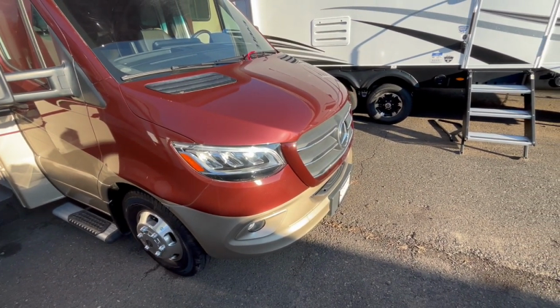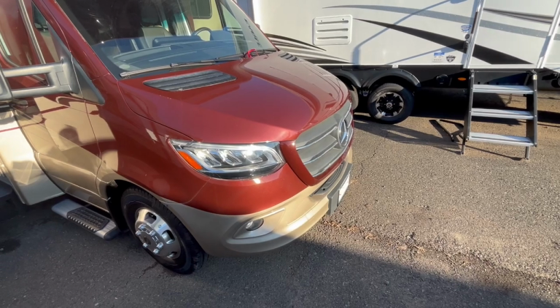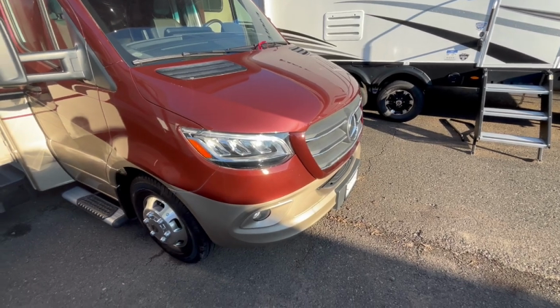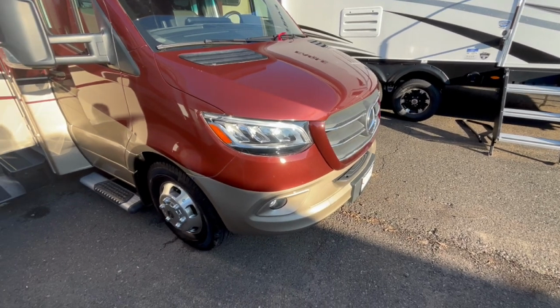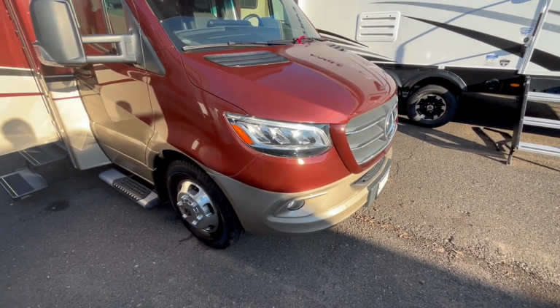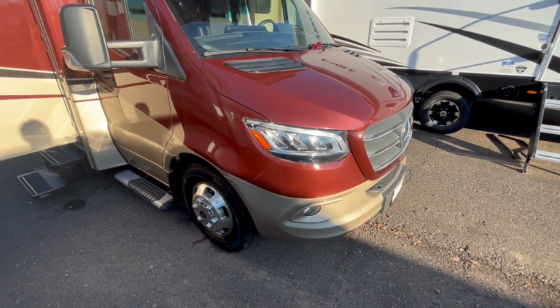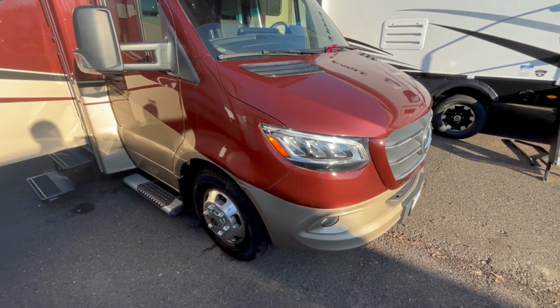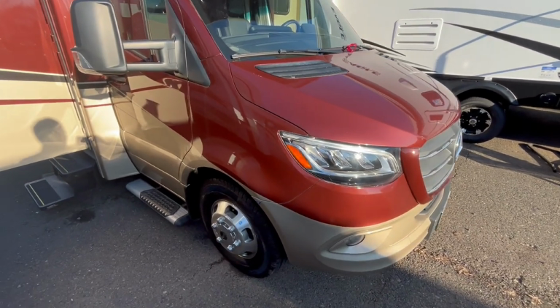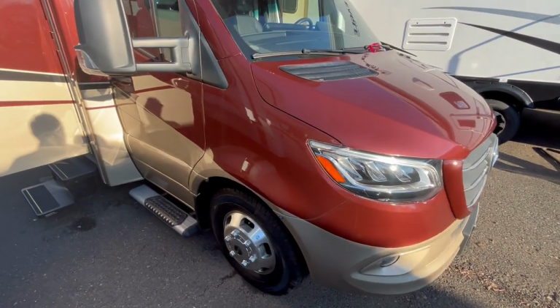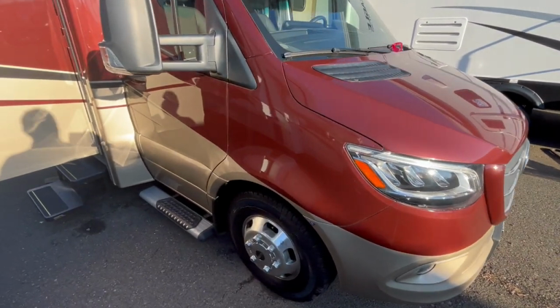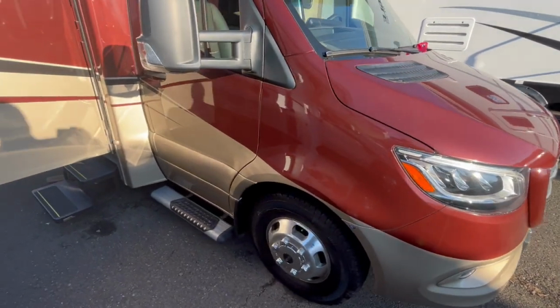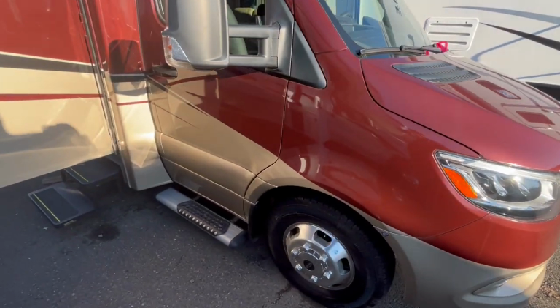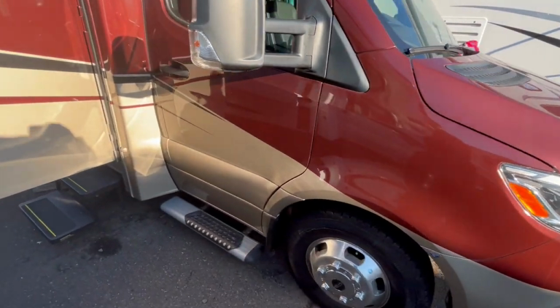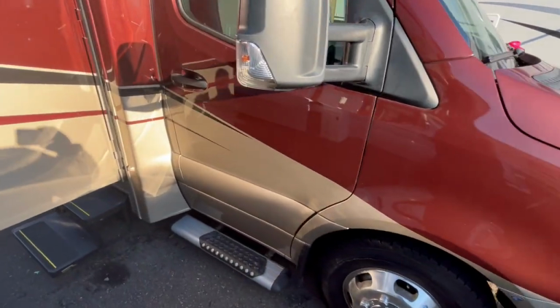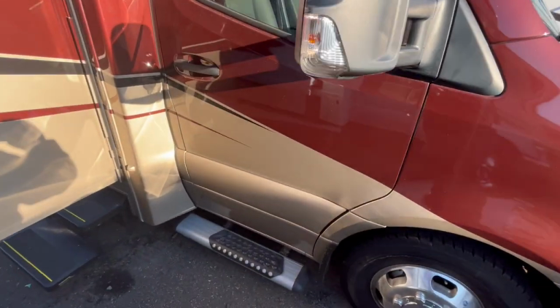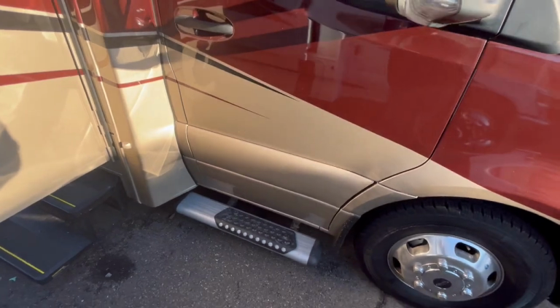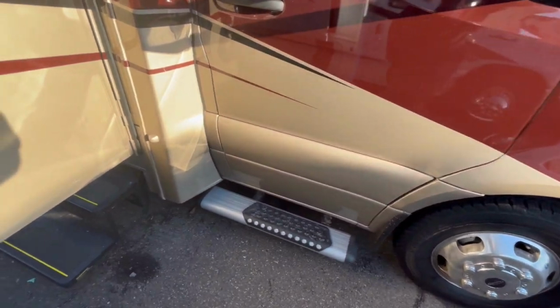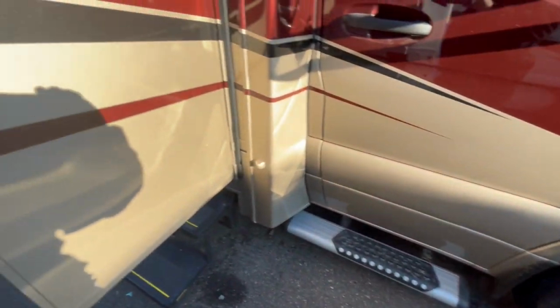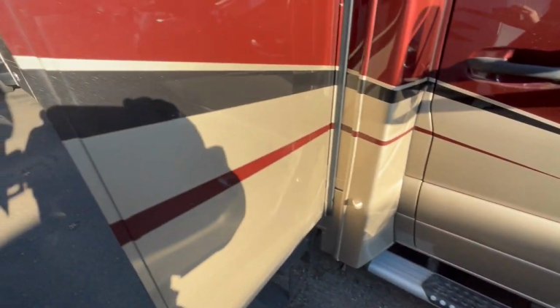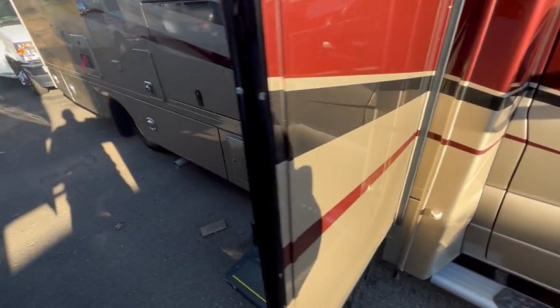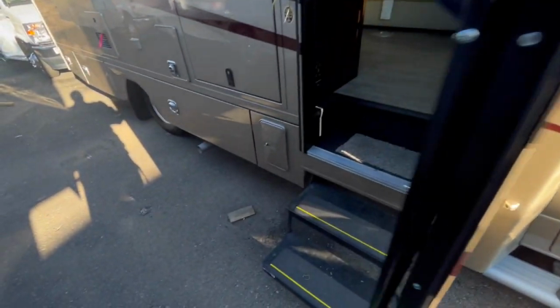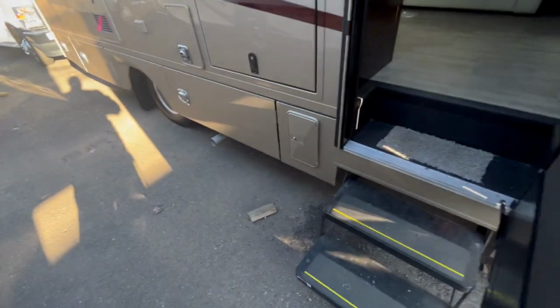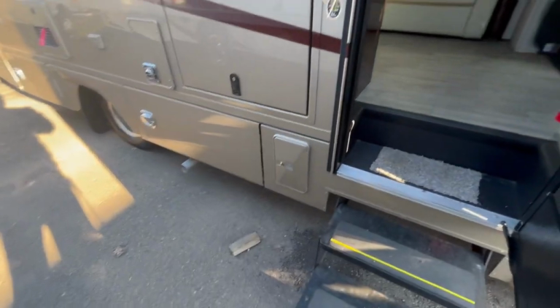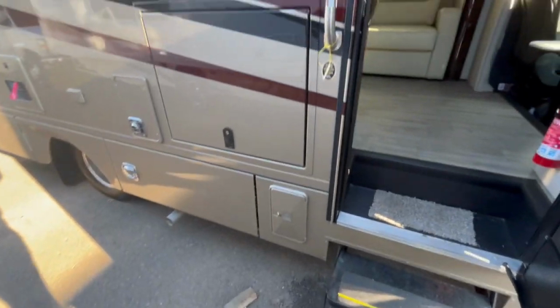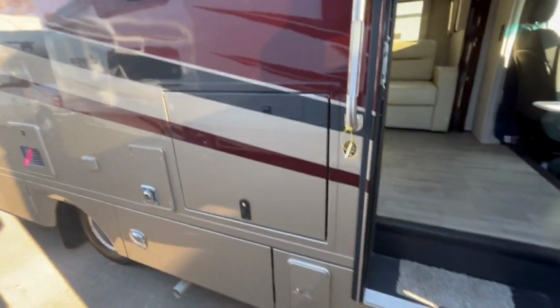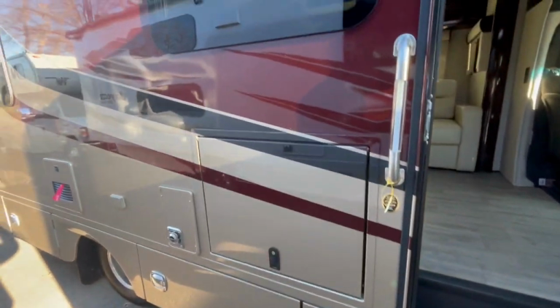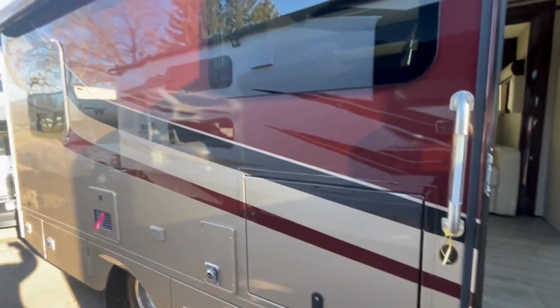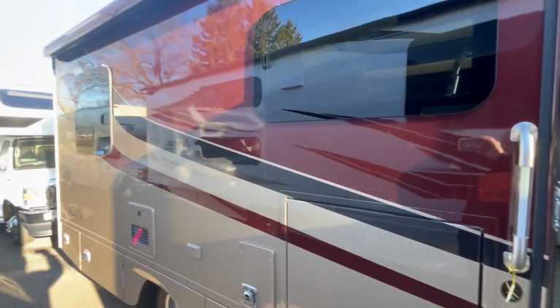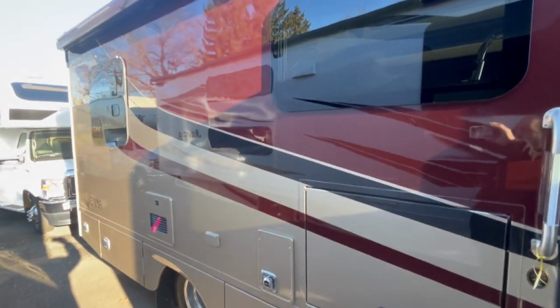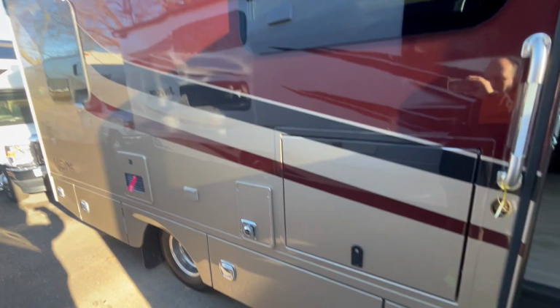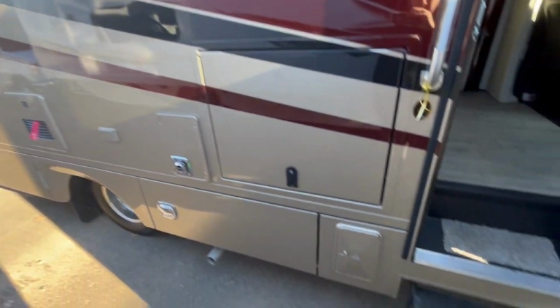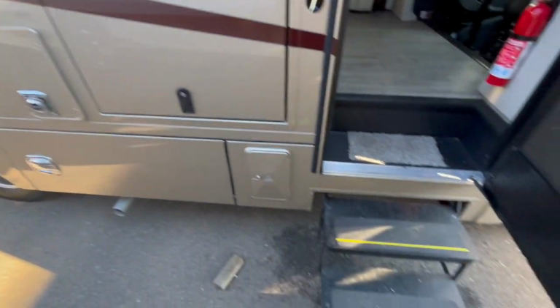It also has the armor plate on the front to prevent chips and damage on it. Serious, serious running boards as you can see. Beautiful, beautiful coach here.